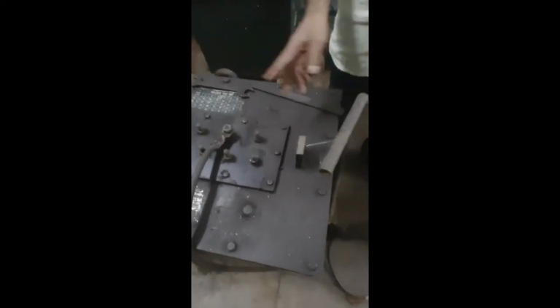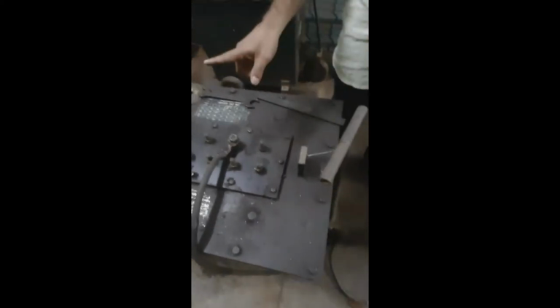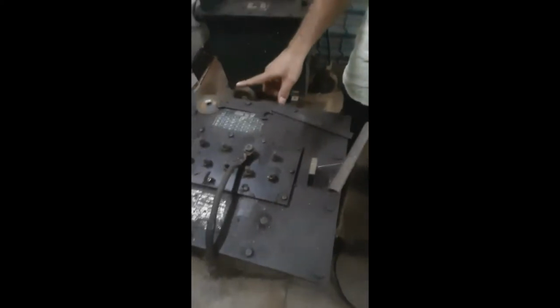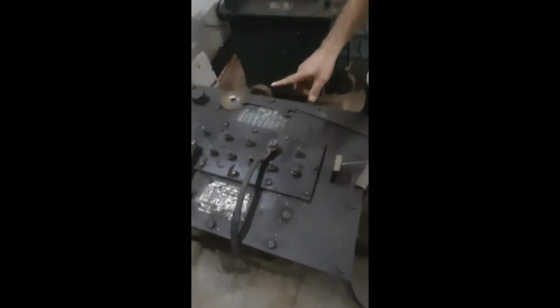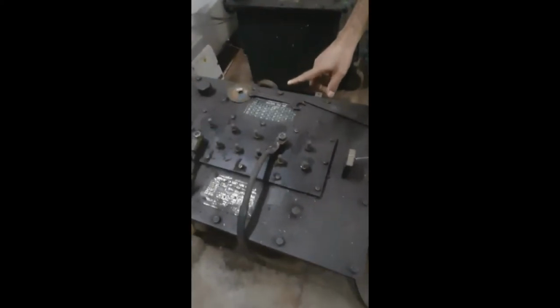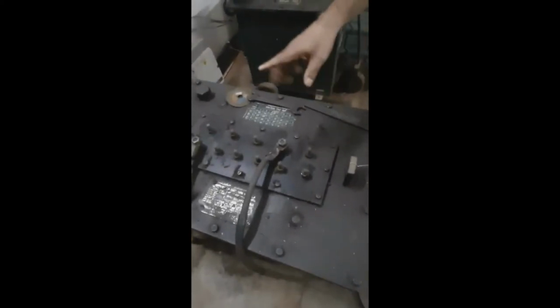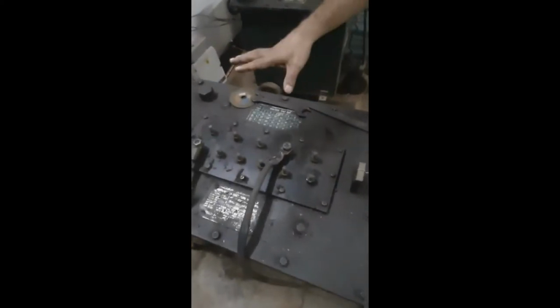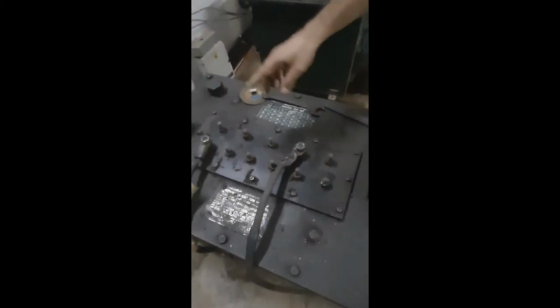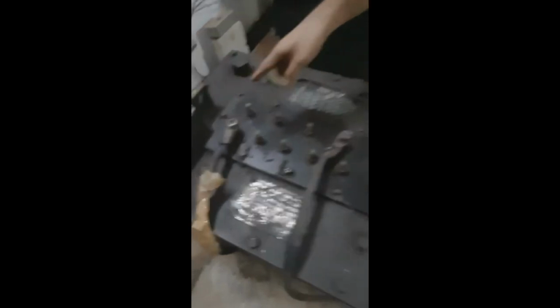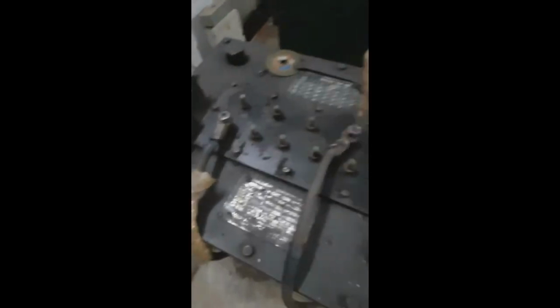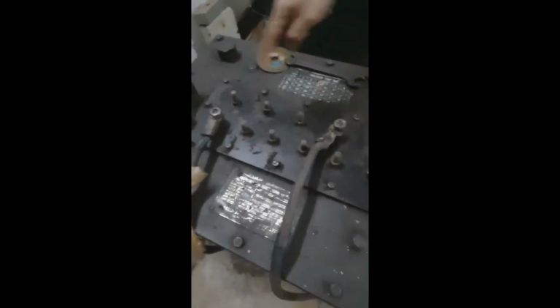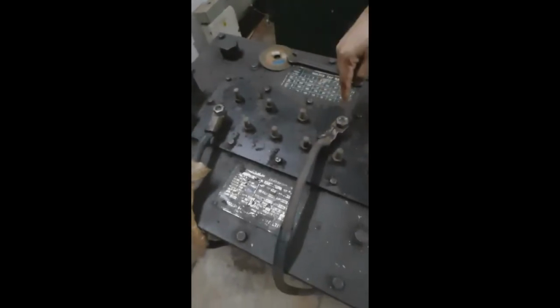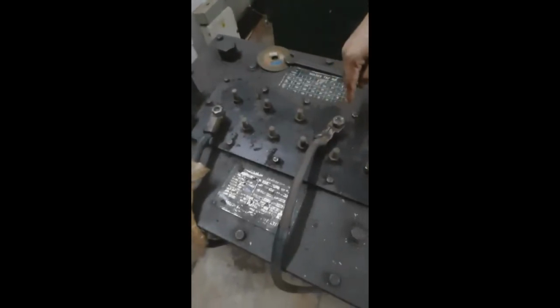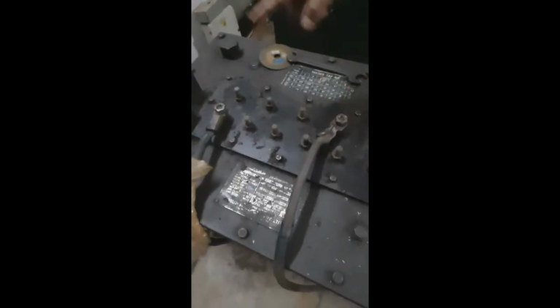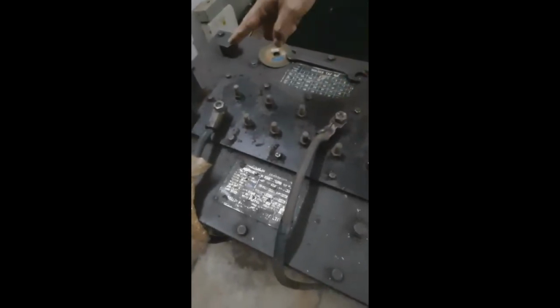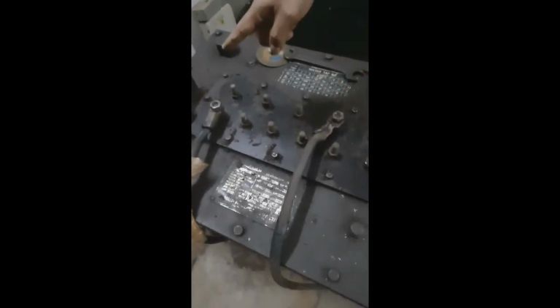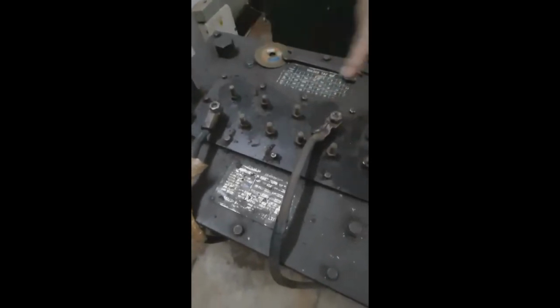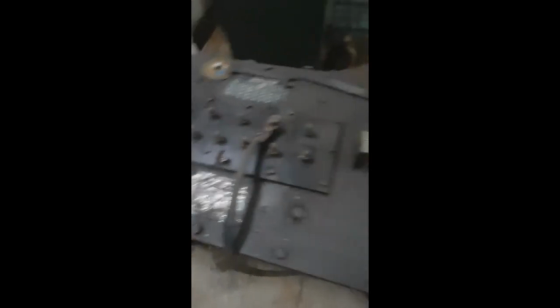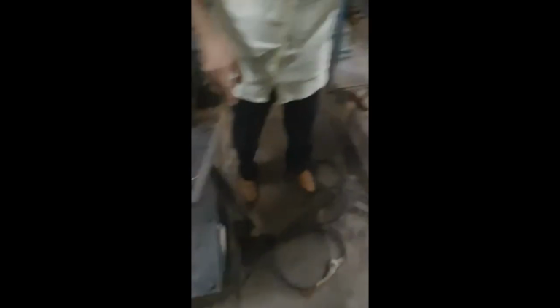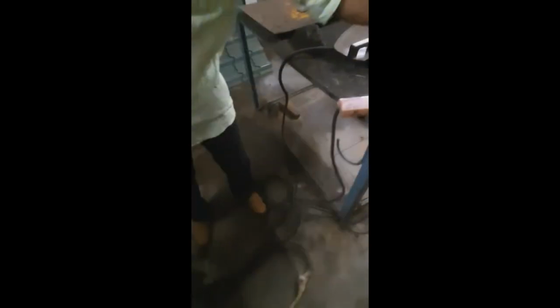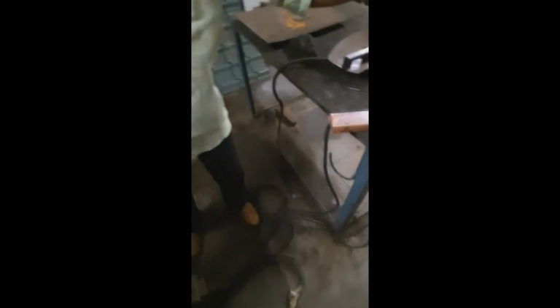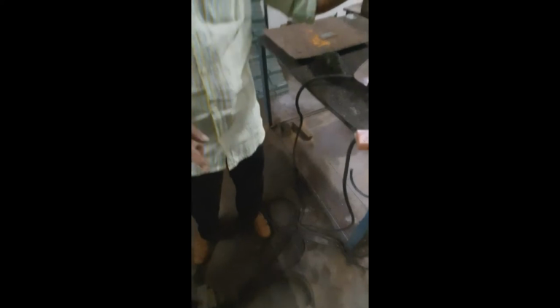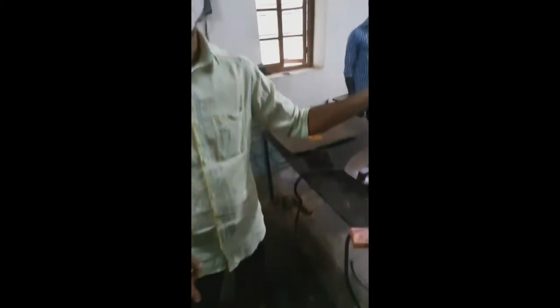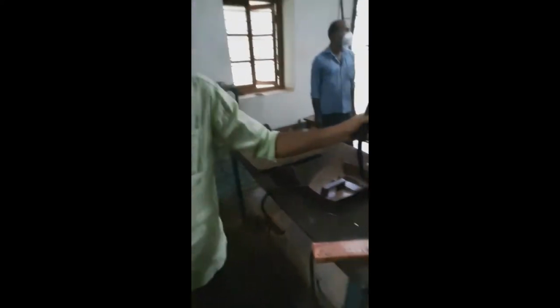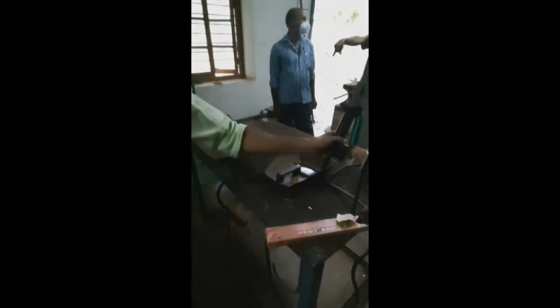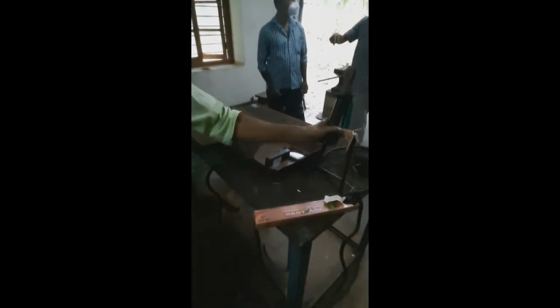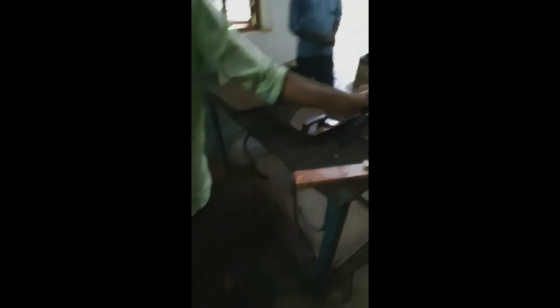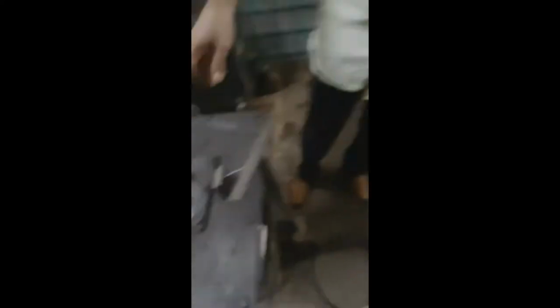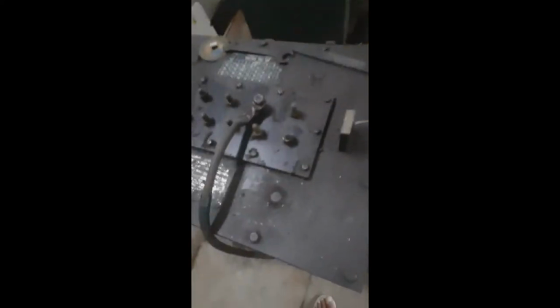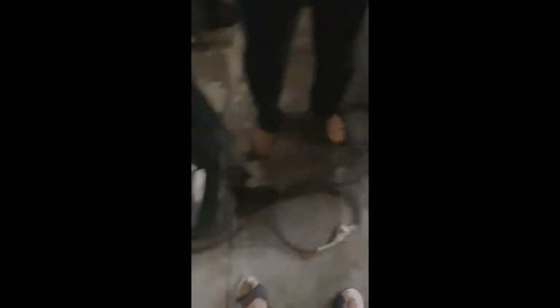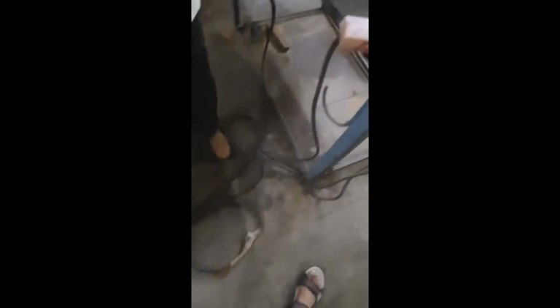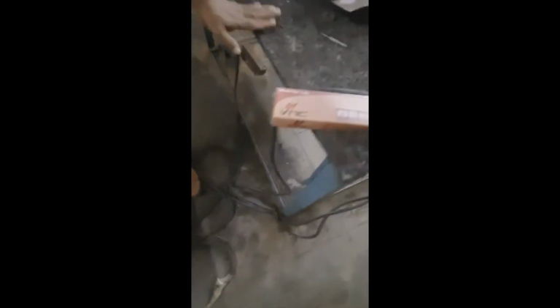The welding transformer has two poles — anode and carbon, positive and negative. The positive one is connected through the electrode holder, and the negative one is connected through the workpiece or workbench.